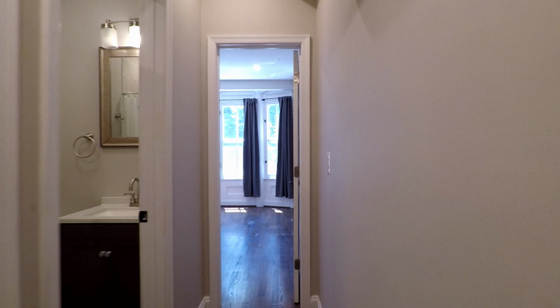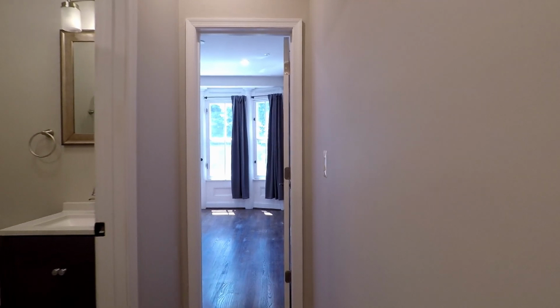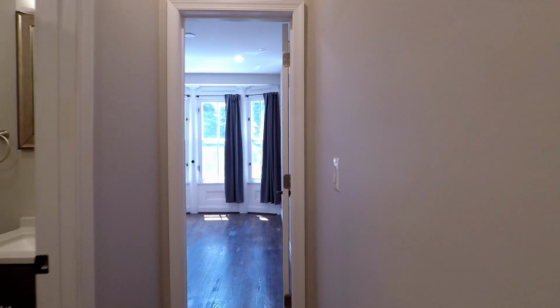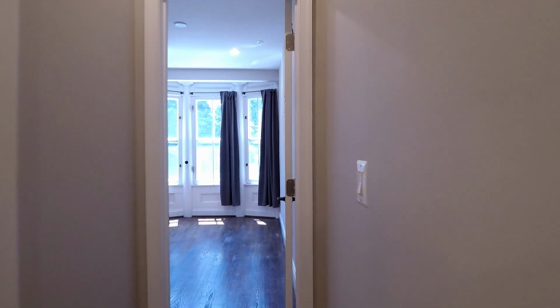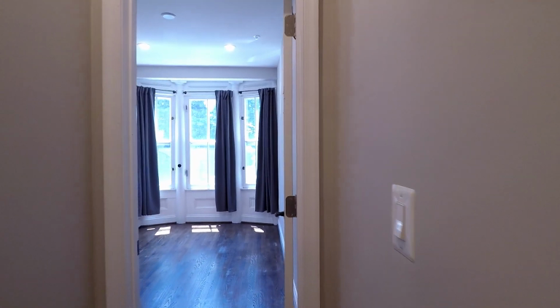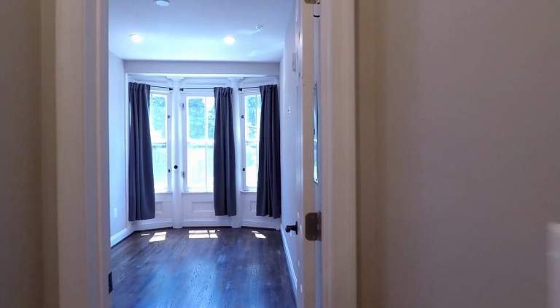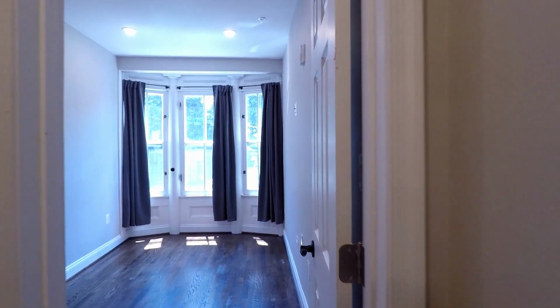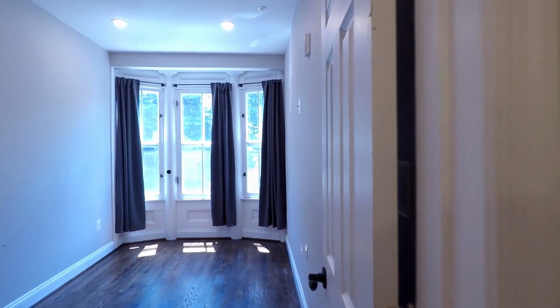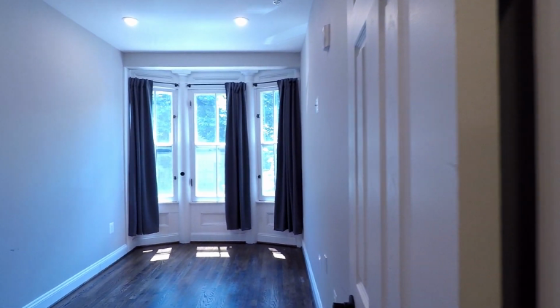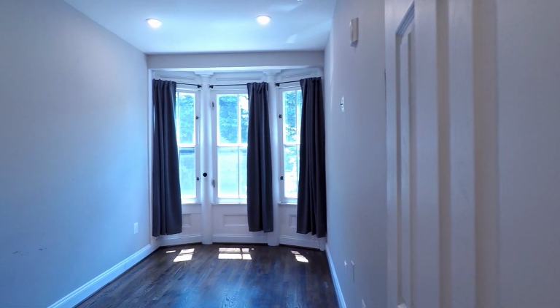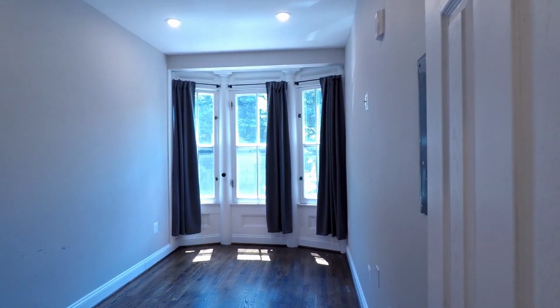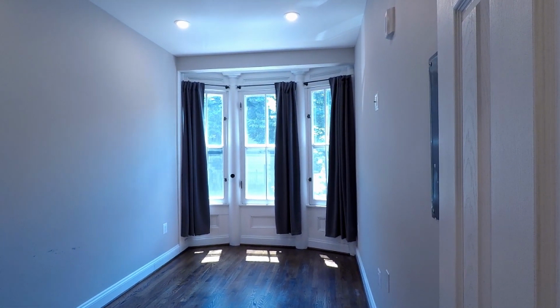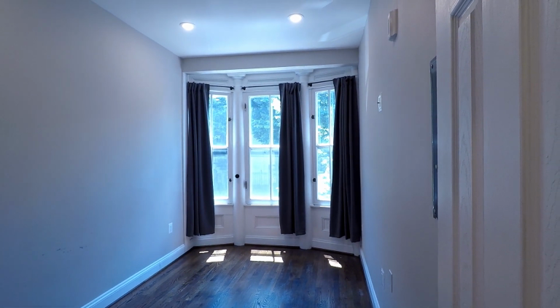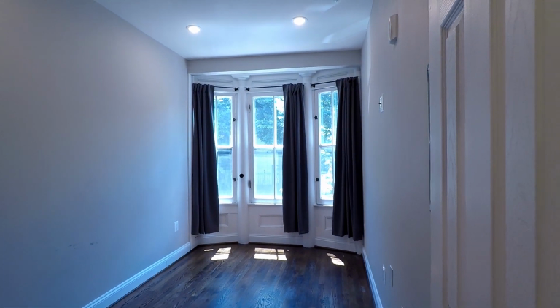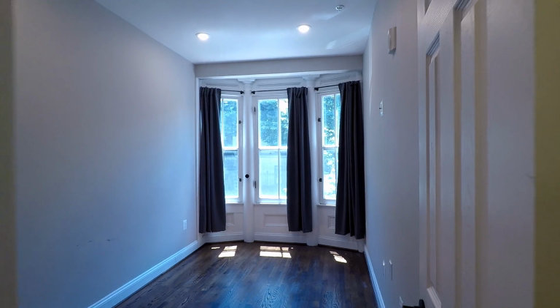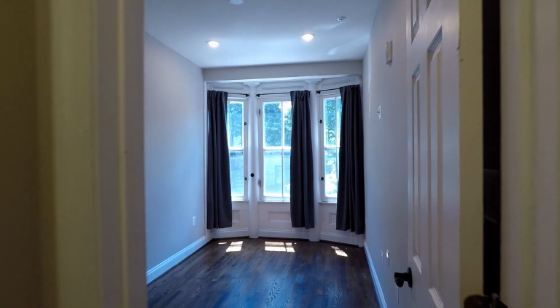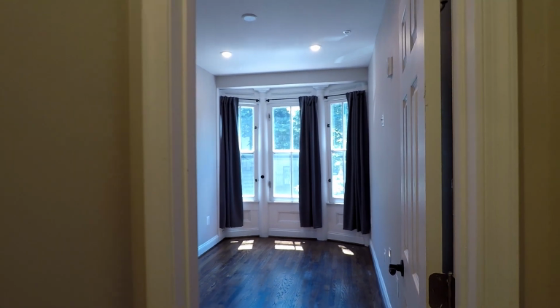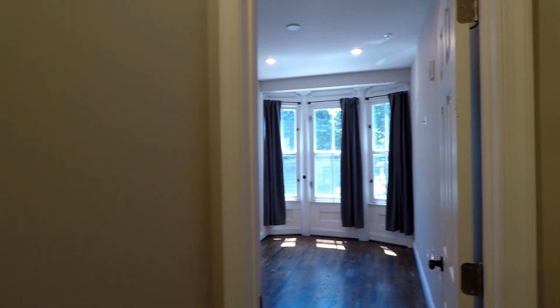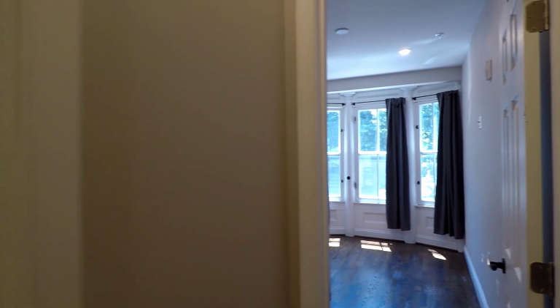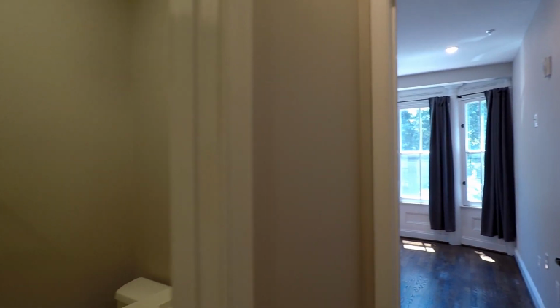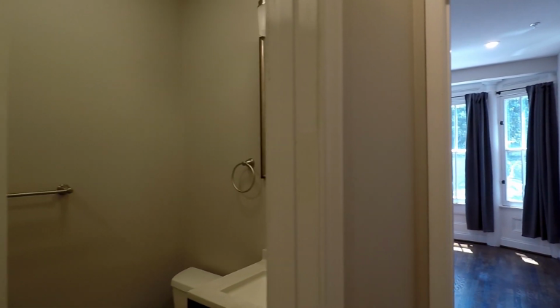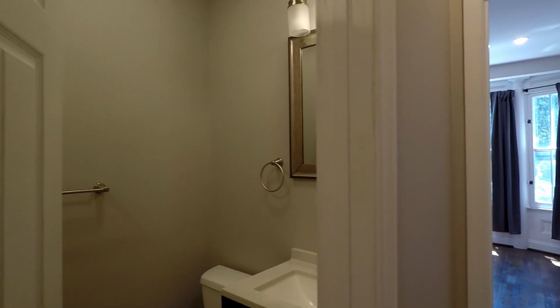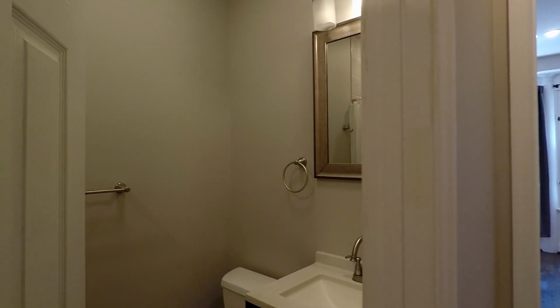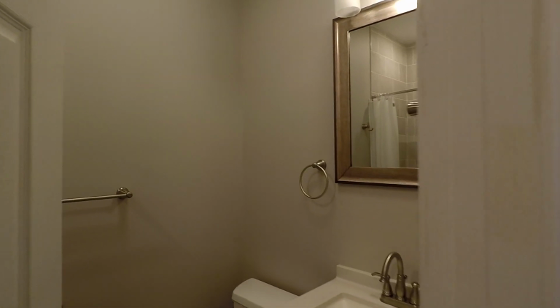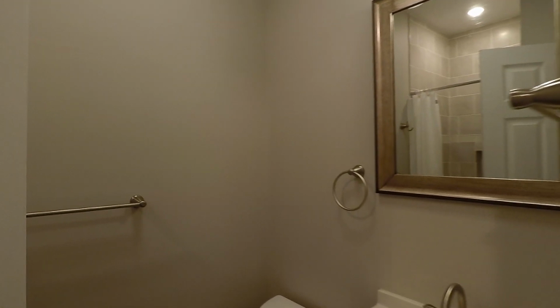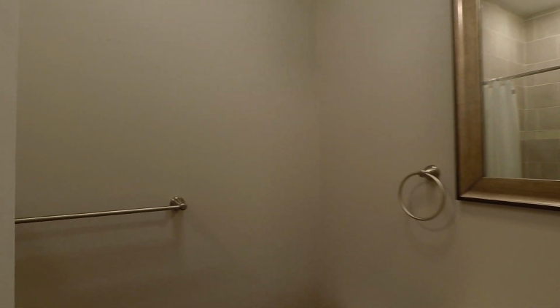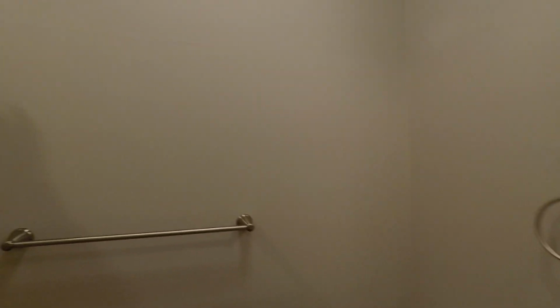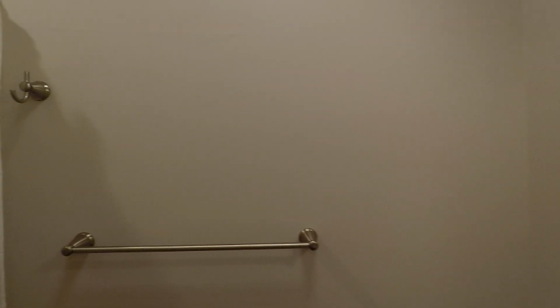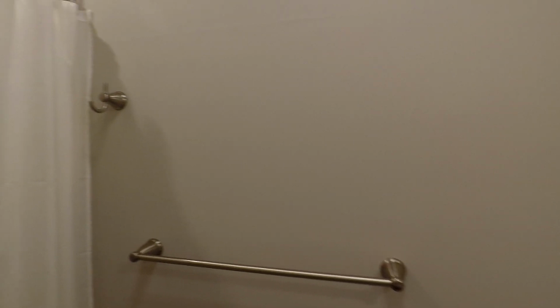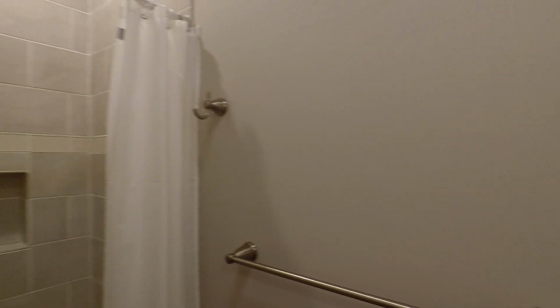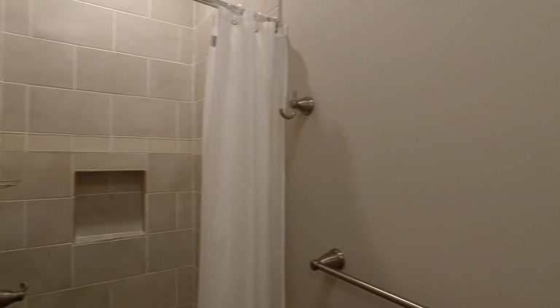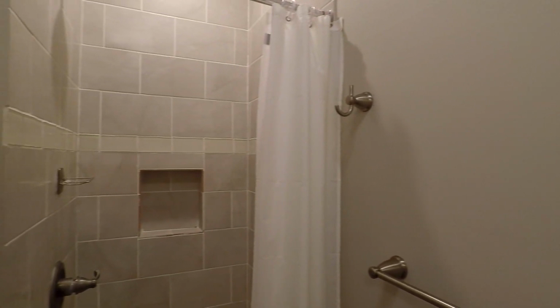Through this hallway is going to be the bedroom. Huge room with plenty of windows for natural light.